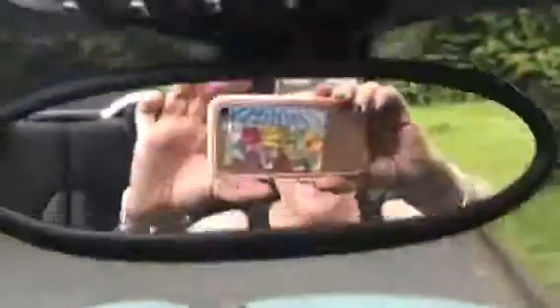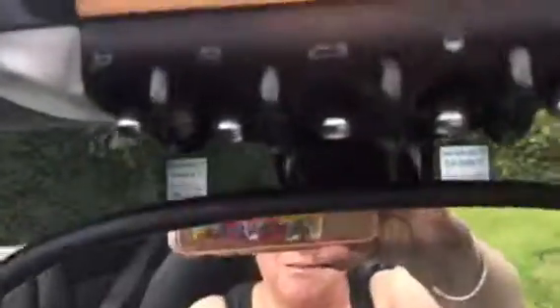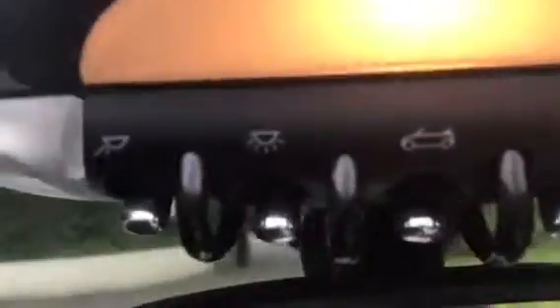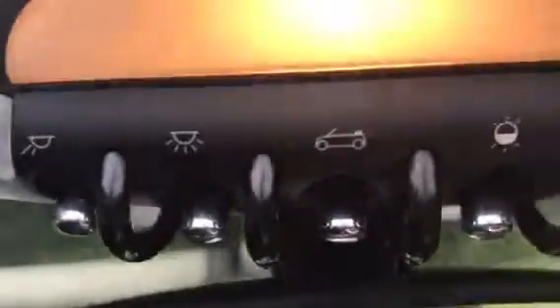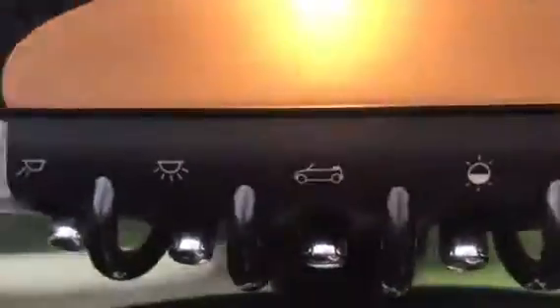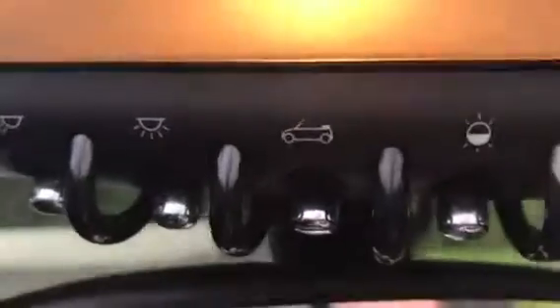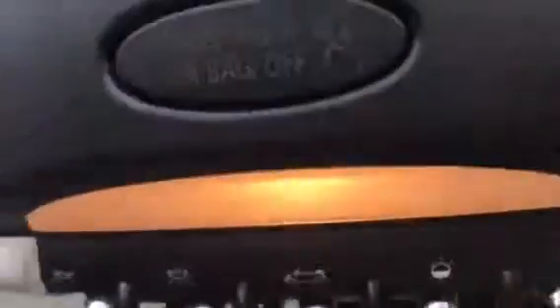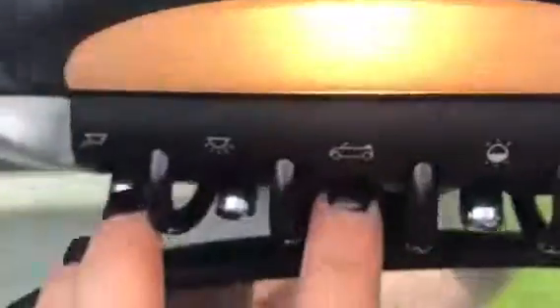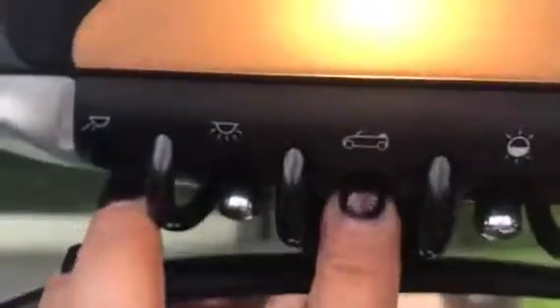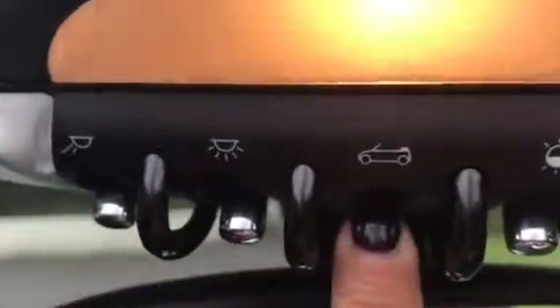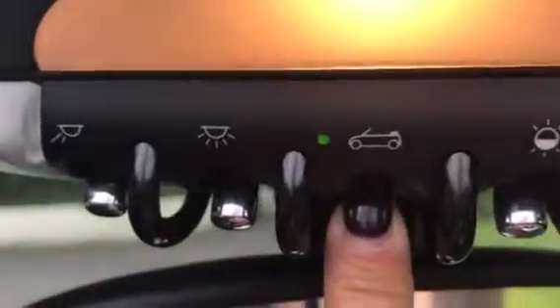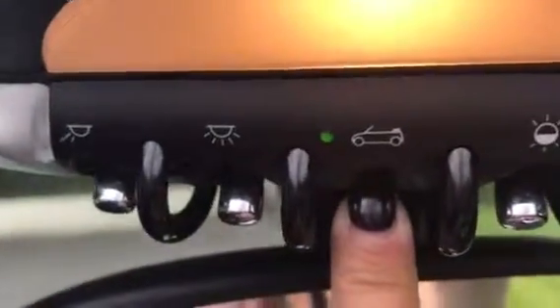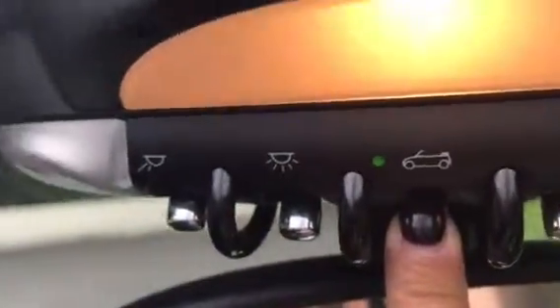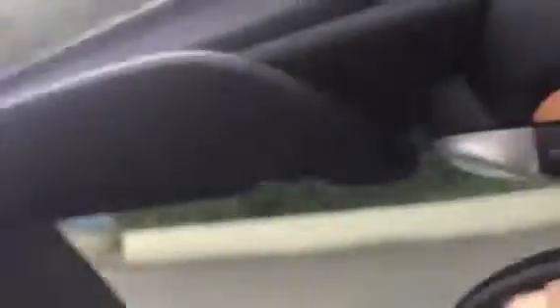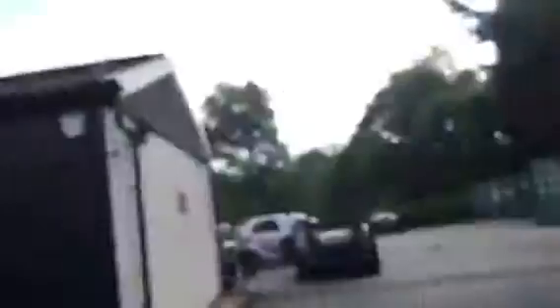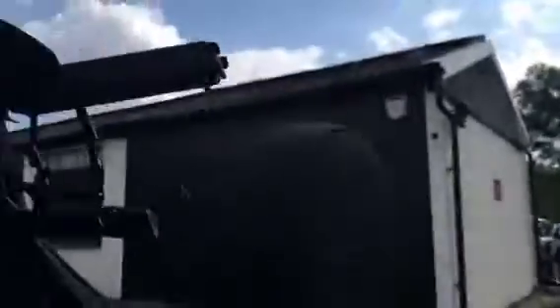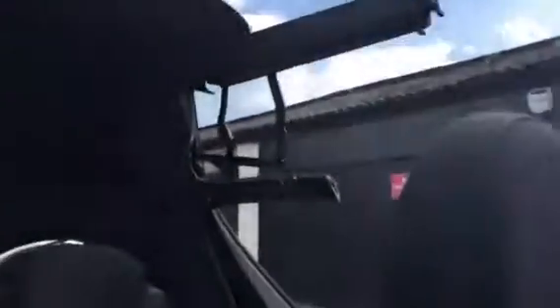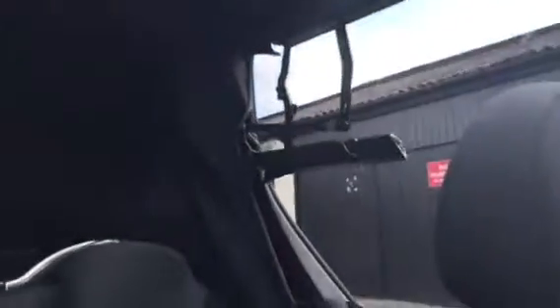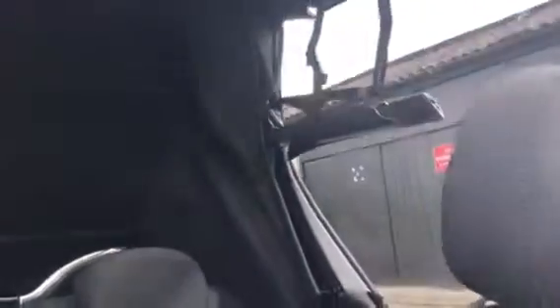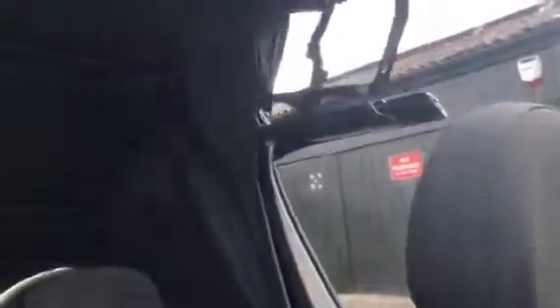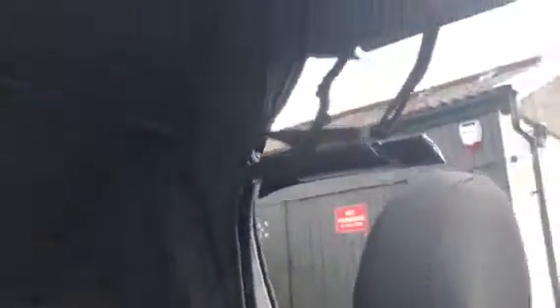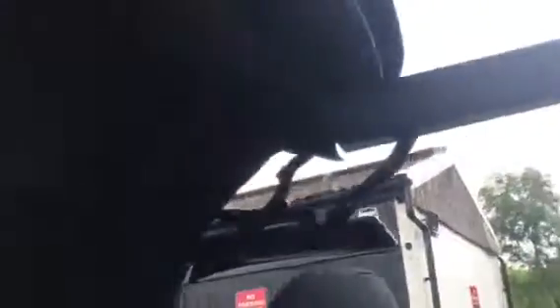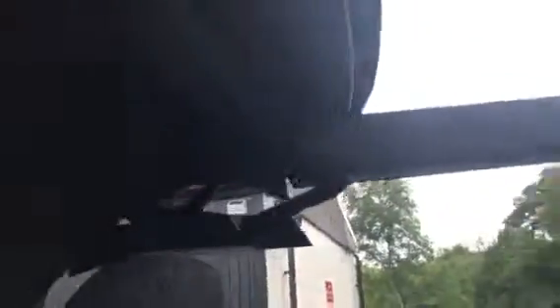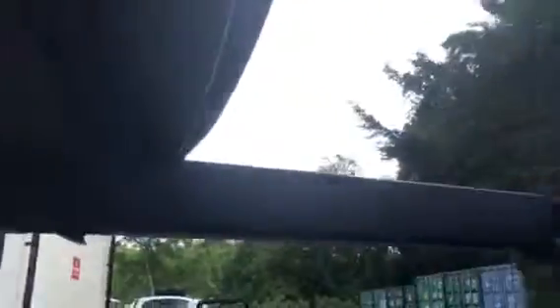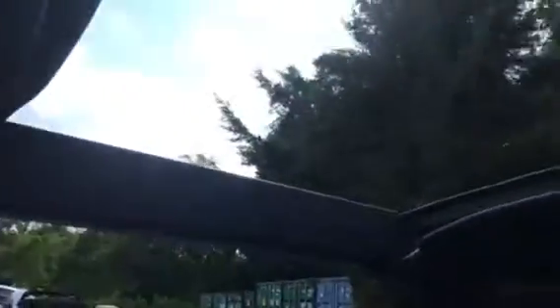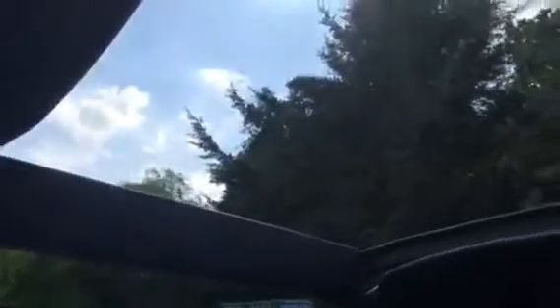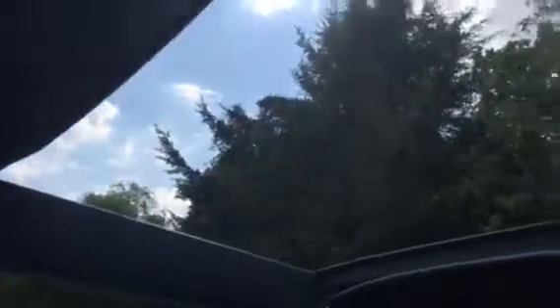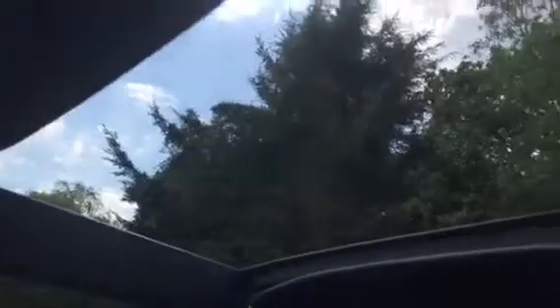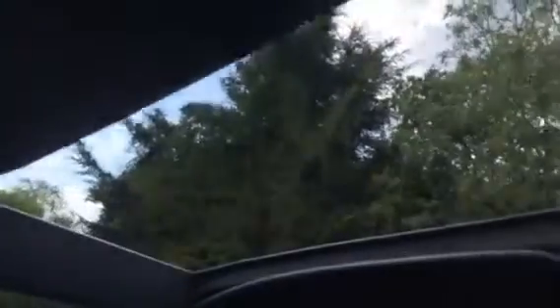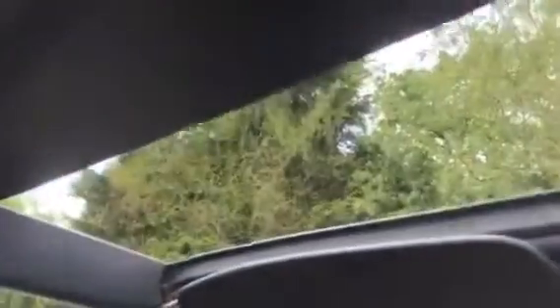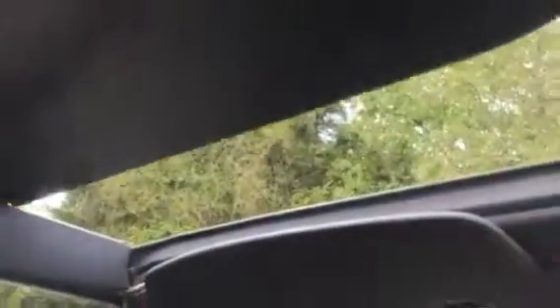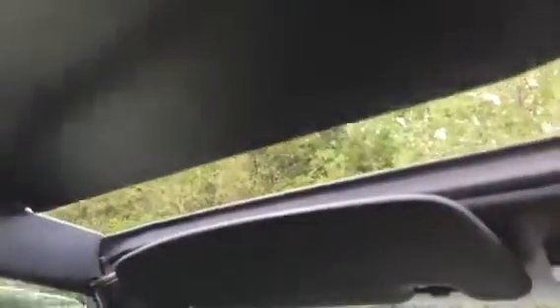Up here are all the controls for the hood. I'm just going to push this one and I'm going to show you around here so you can watch the hood come up and over. And that's her sealing her hood up.